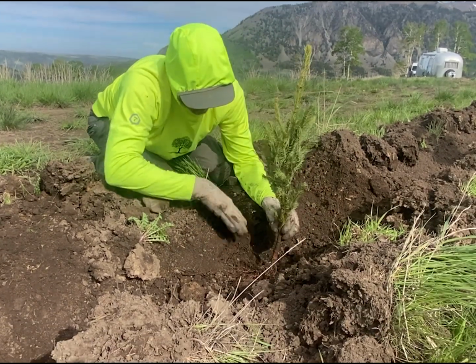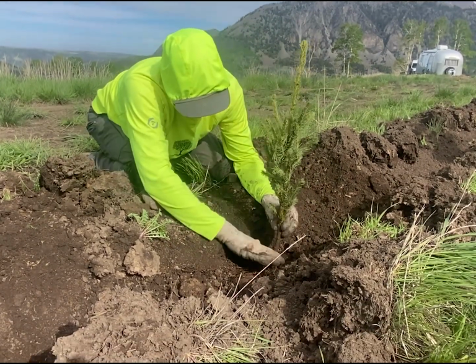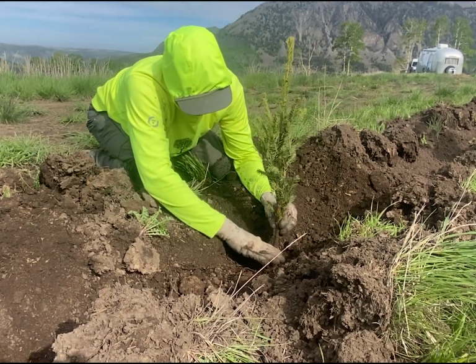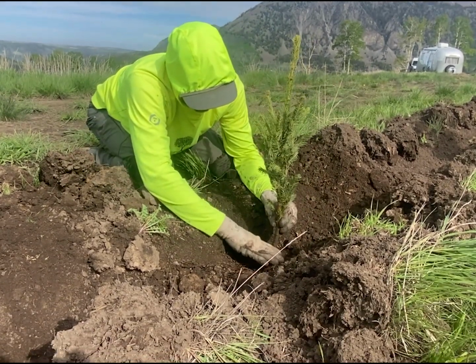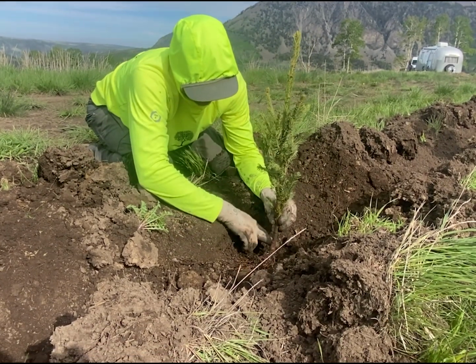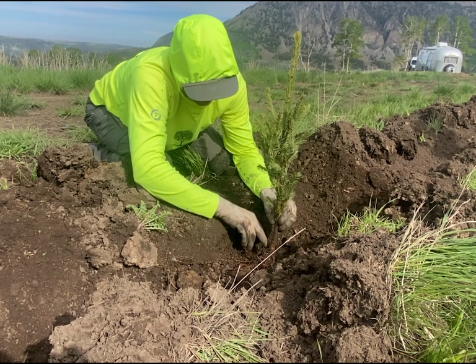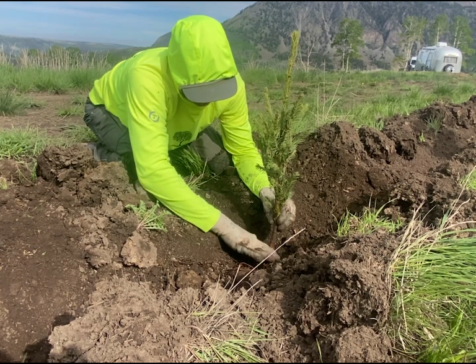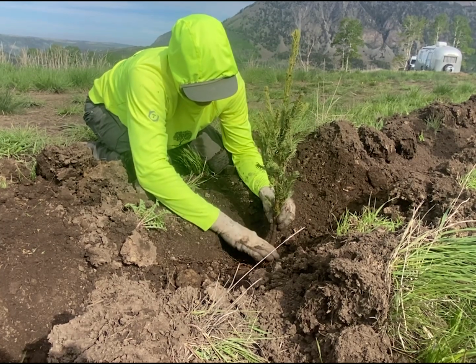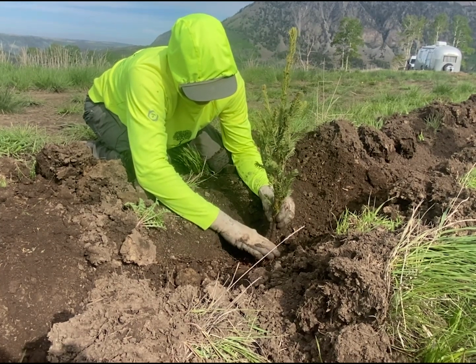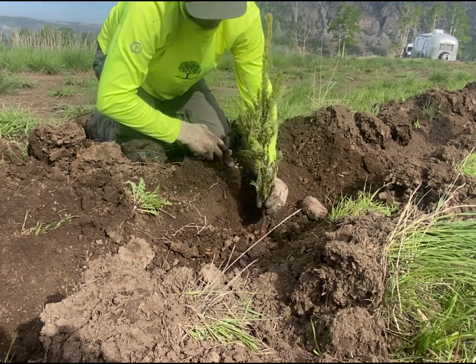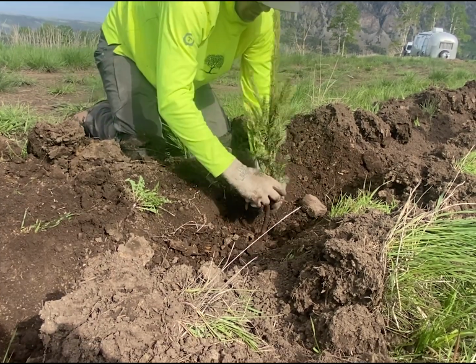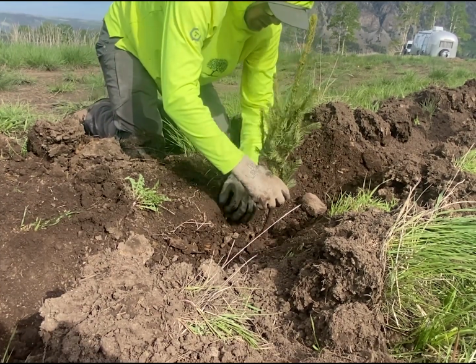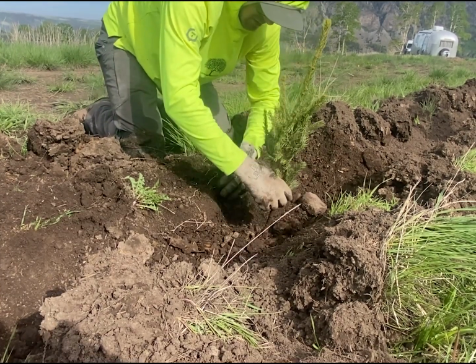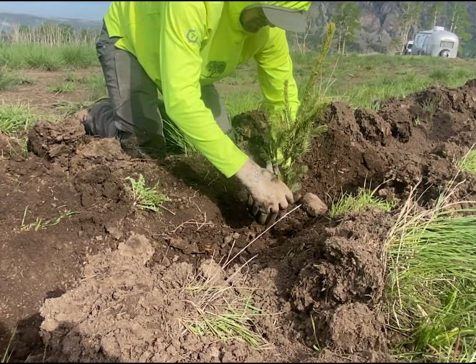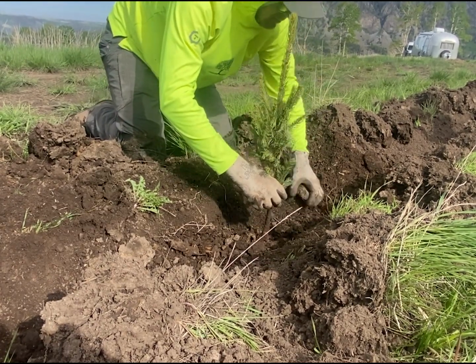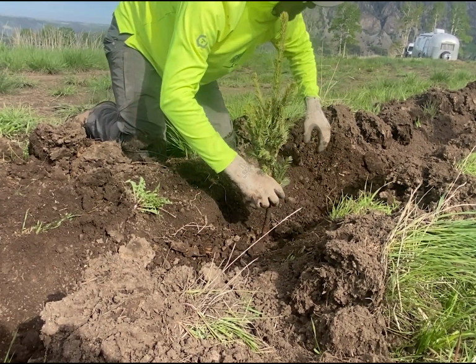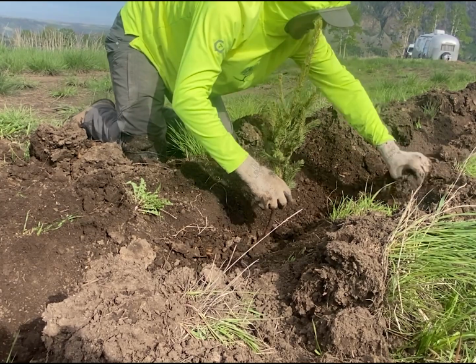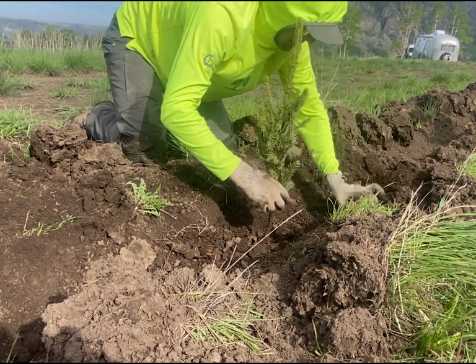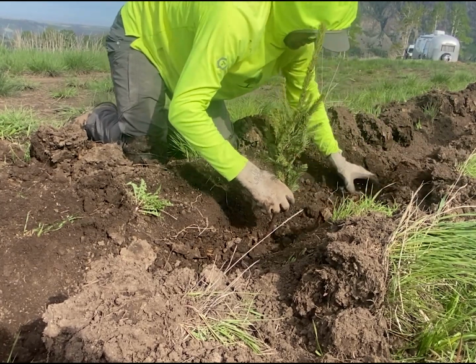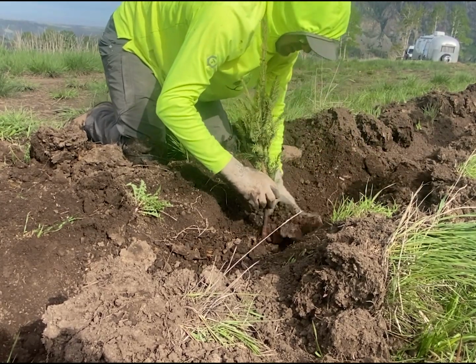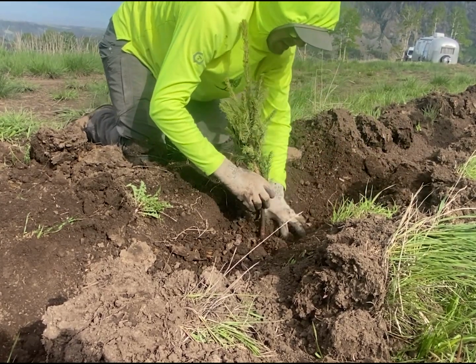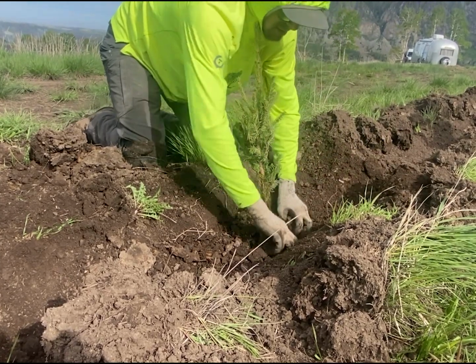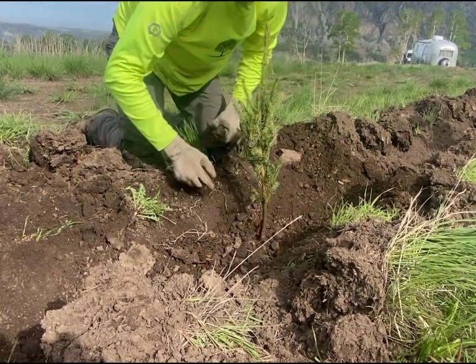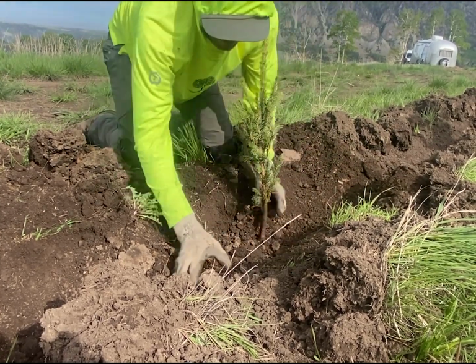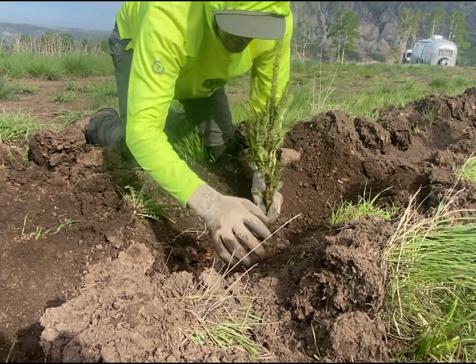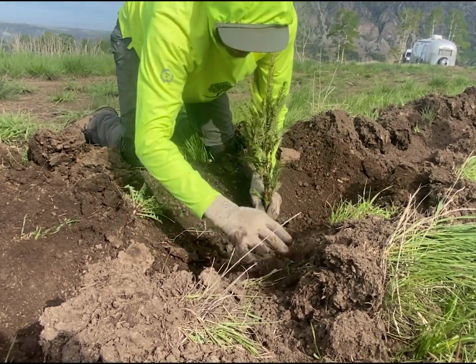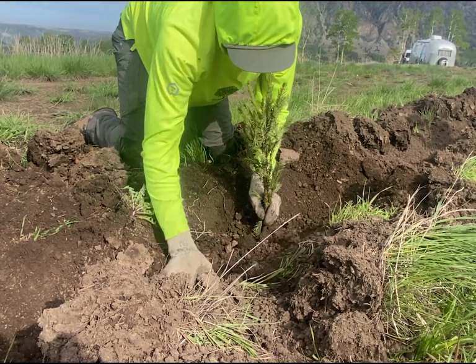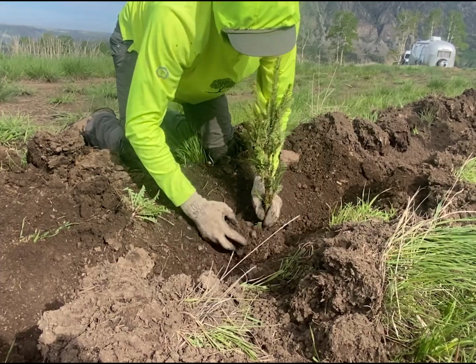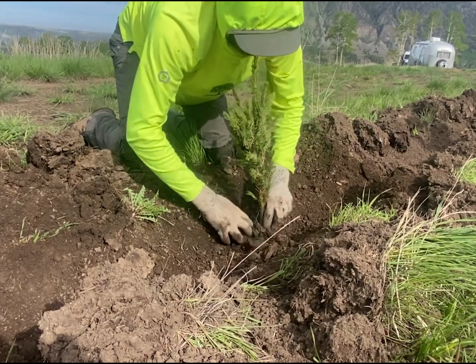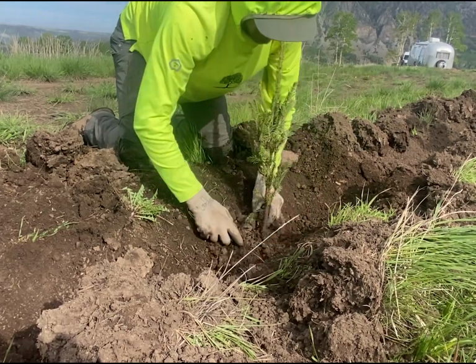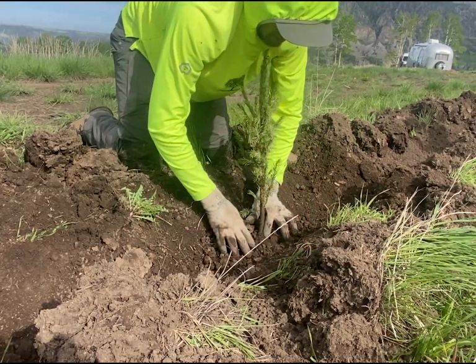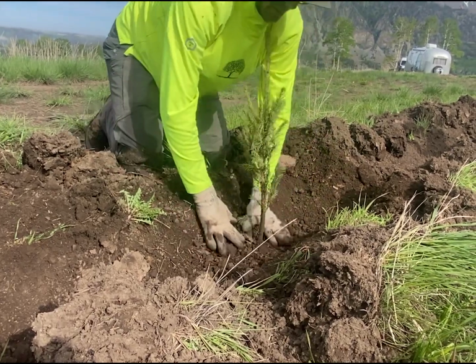Soil level should be somewhere around this top anchoring root, or a little distant. But we also want to put some mulch on the surface of the soil. Are we going to bring some mulch up? Yeah, we can bring it by the truckload and just shovel it directly out of the back so it doesn't have to get touched.